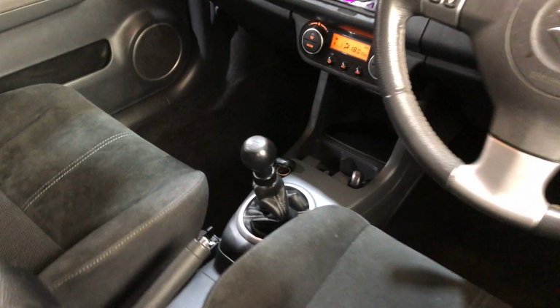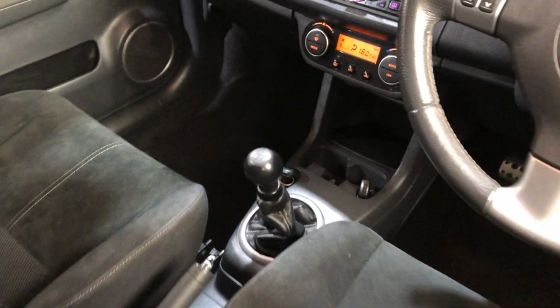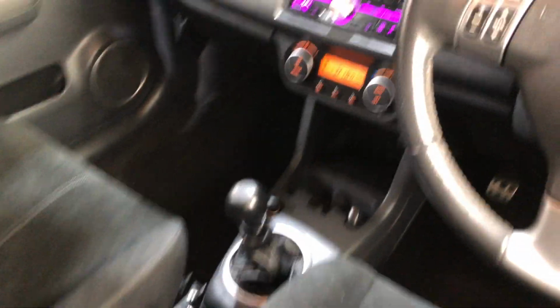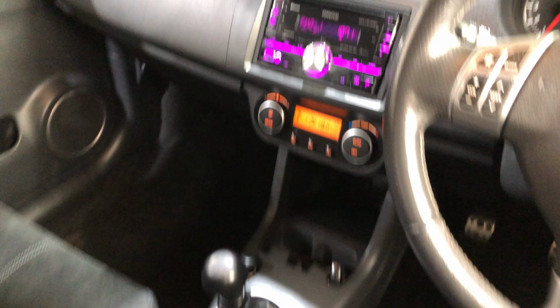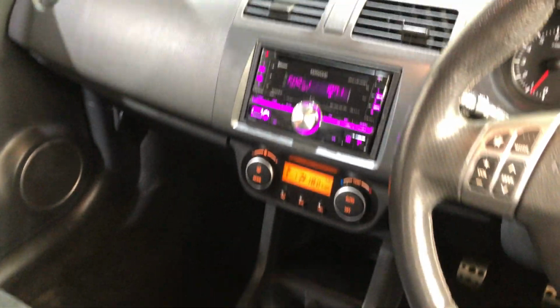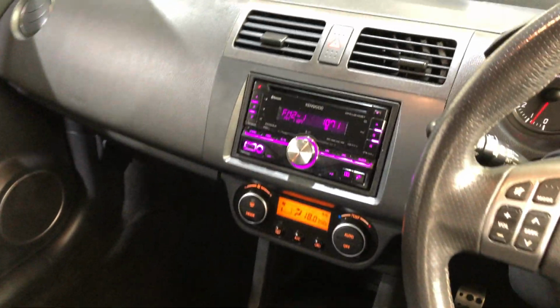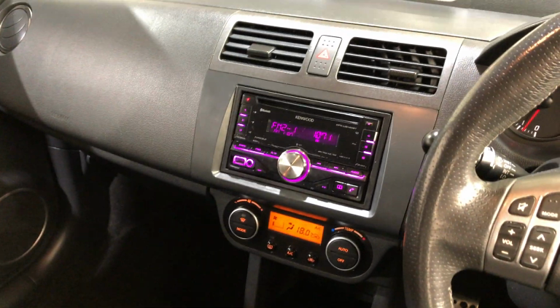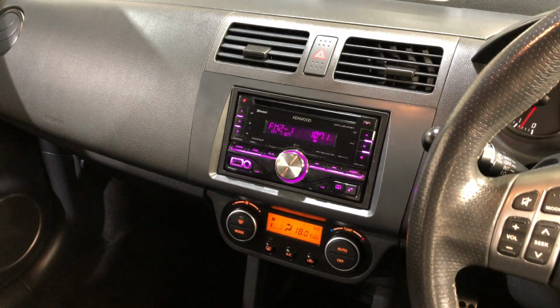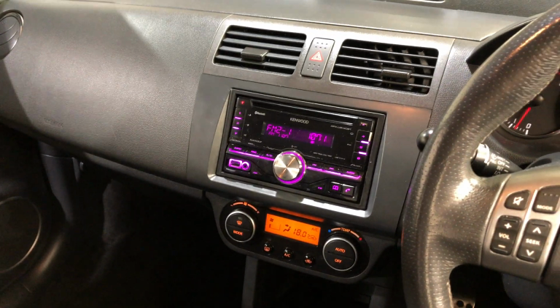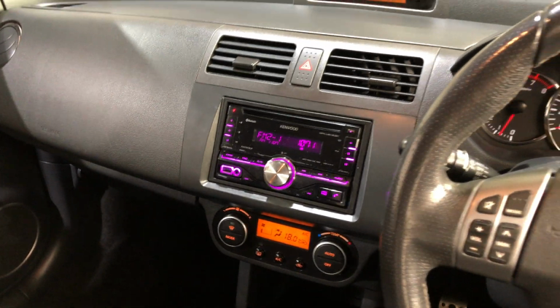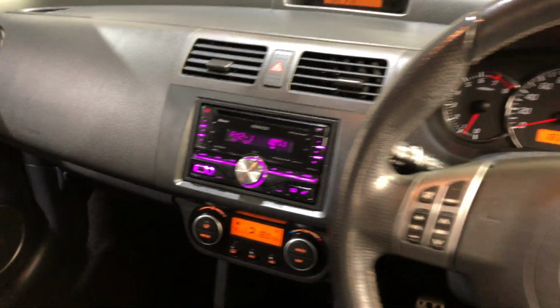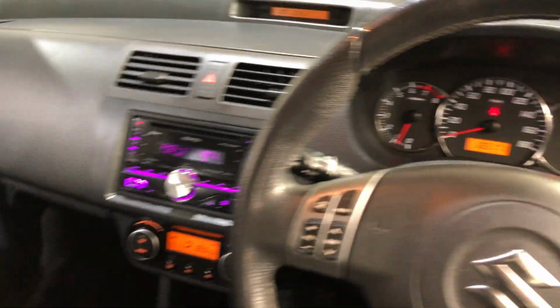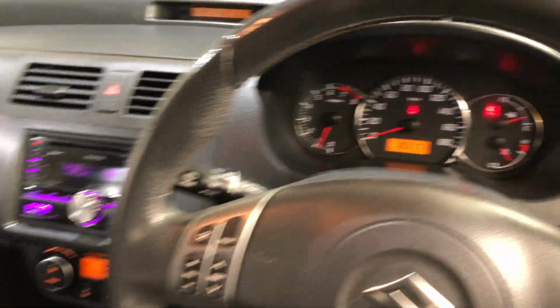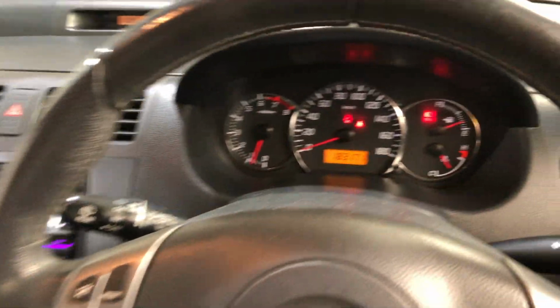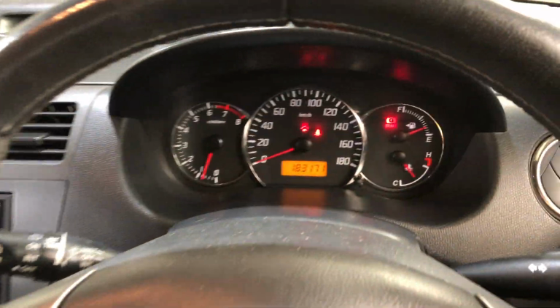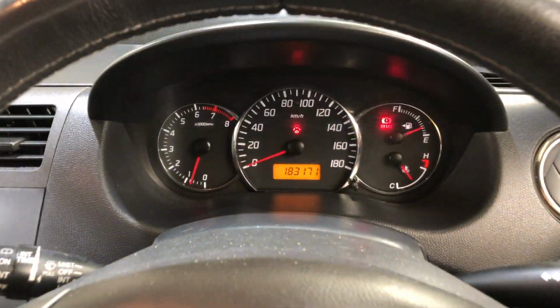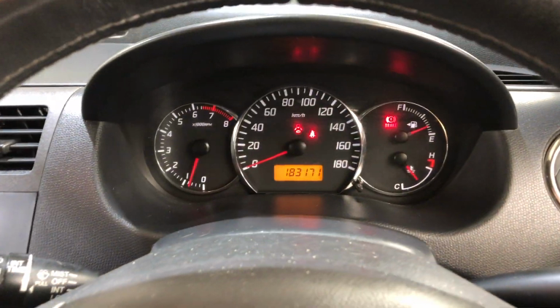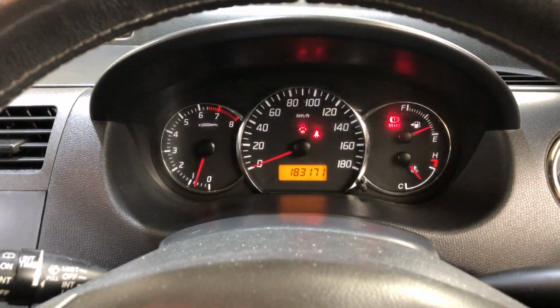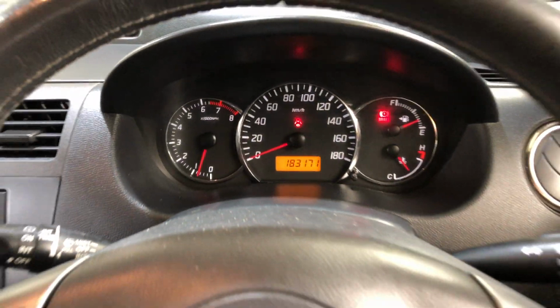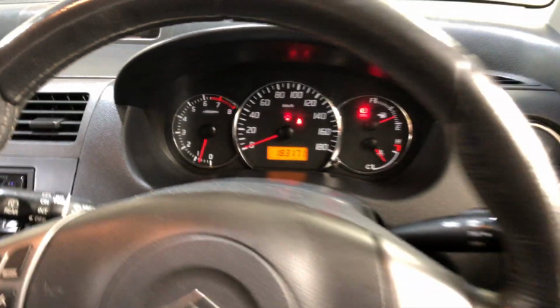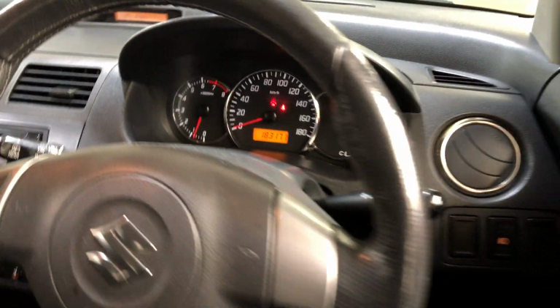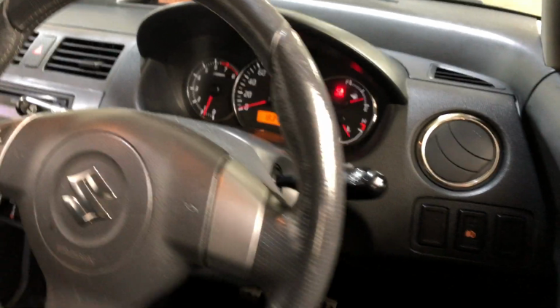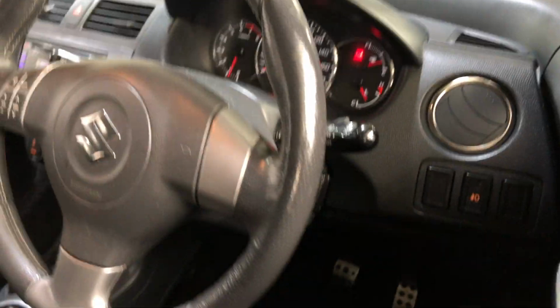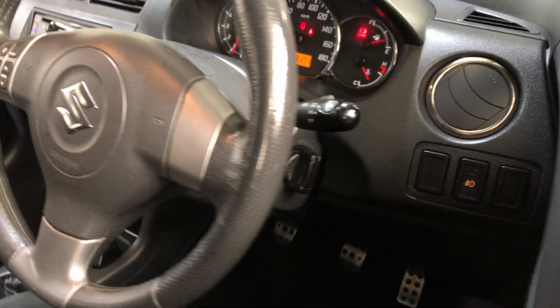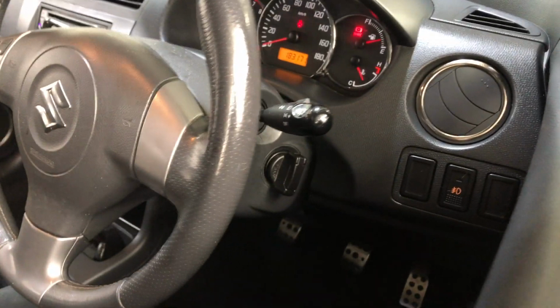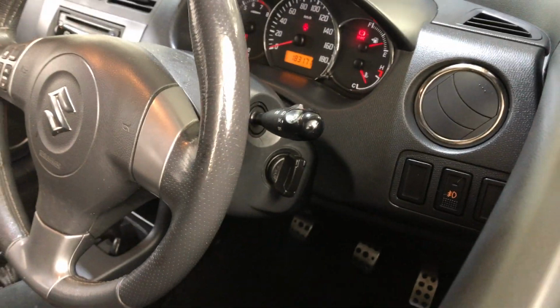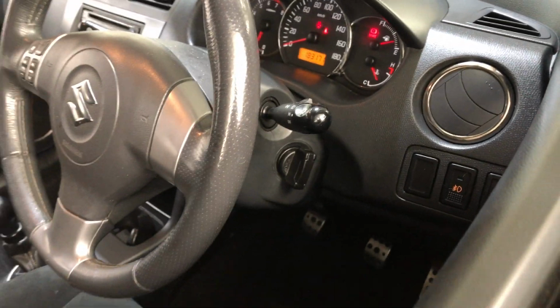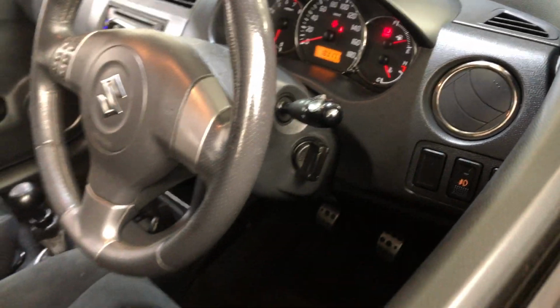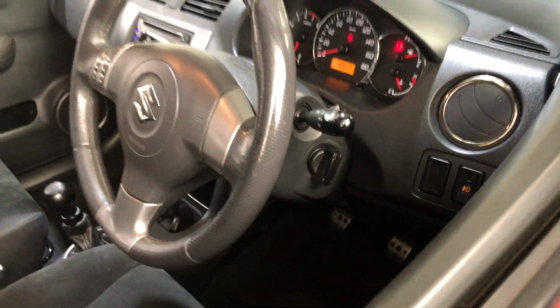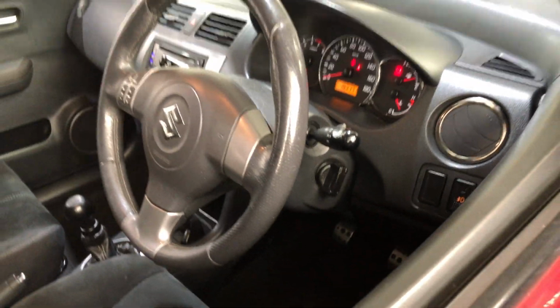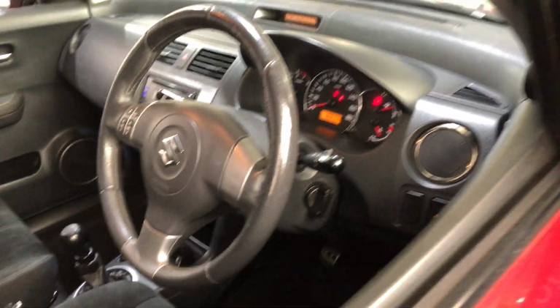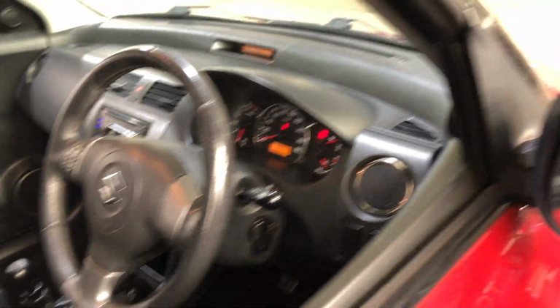The previous owner has installed an aftermarket Kenwood head unit. This car has travelled 193,000km on the clock. It is key-for-start with two sets of keys and a full set of books.